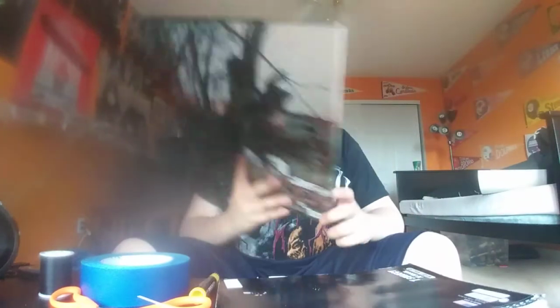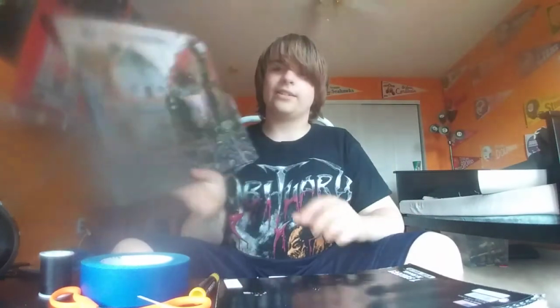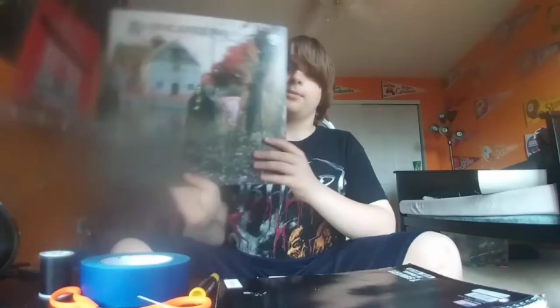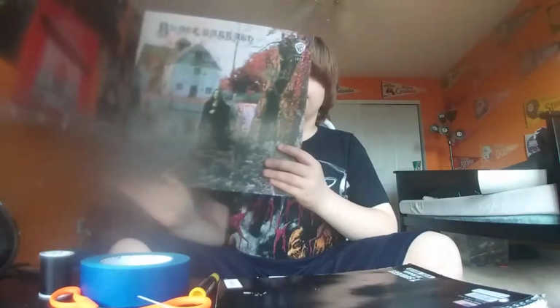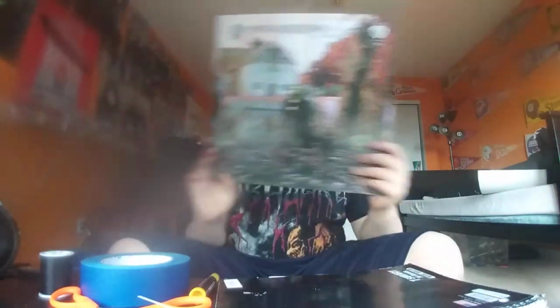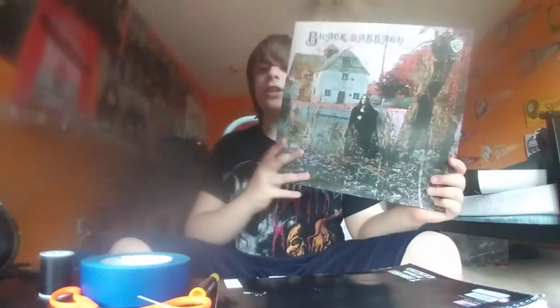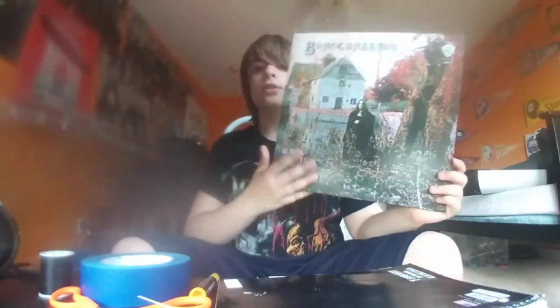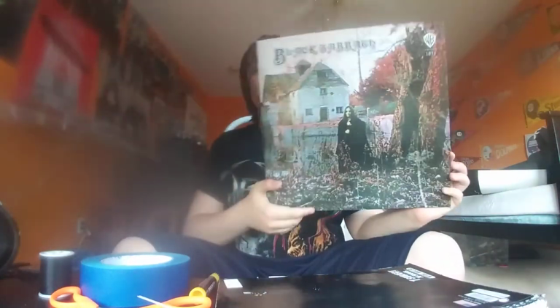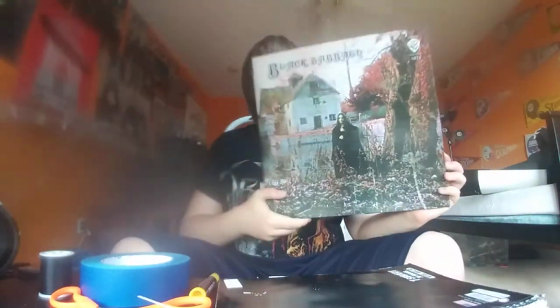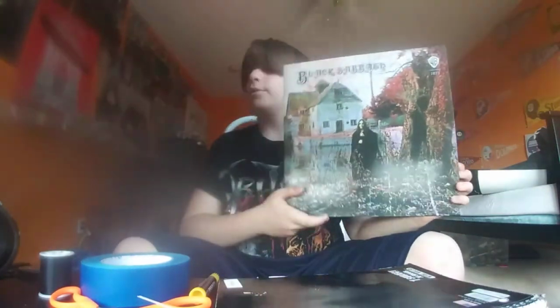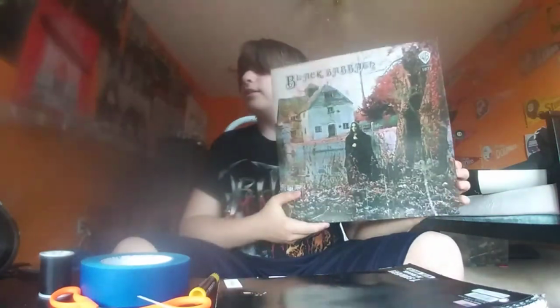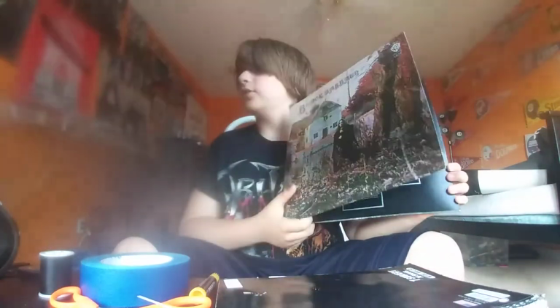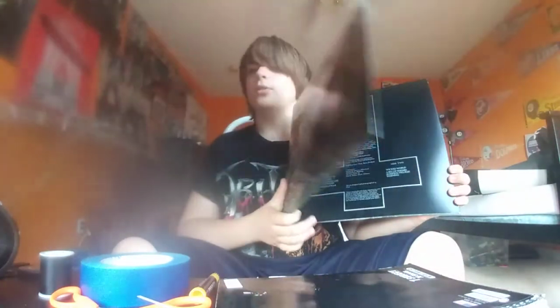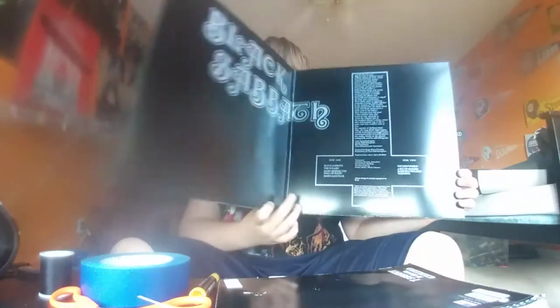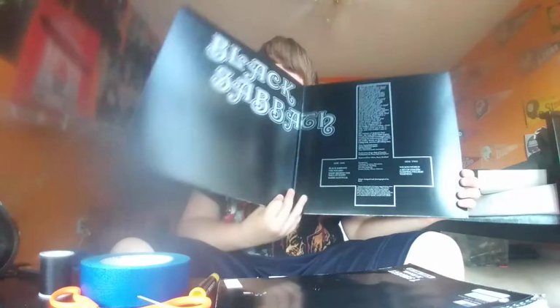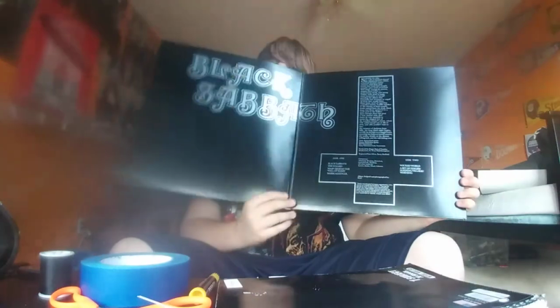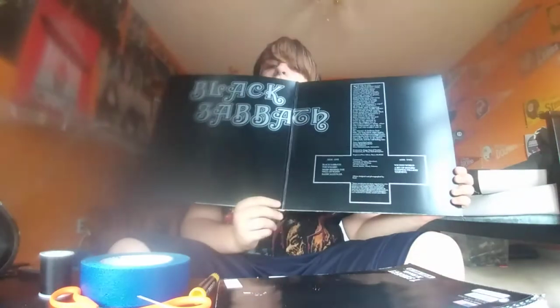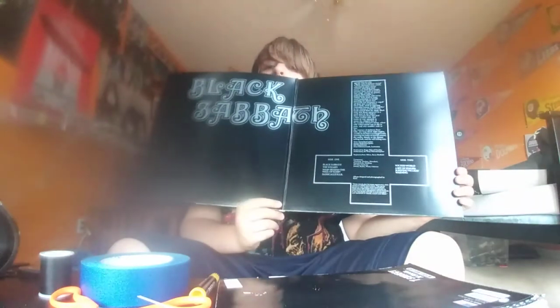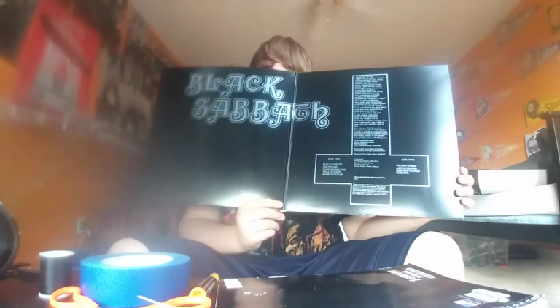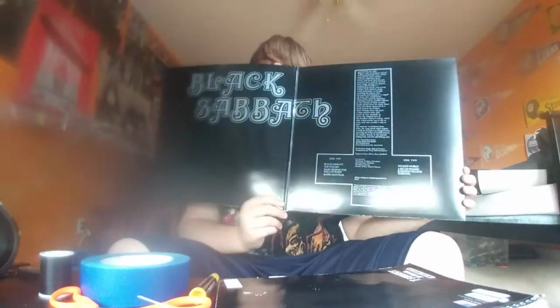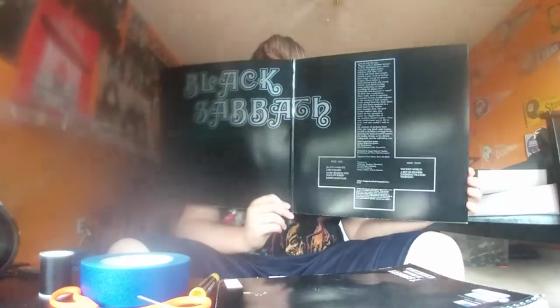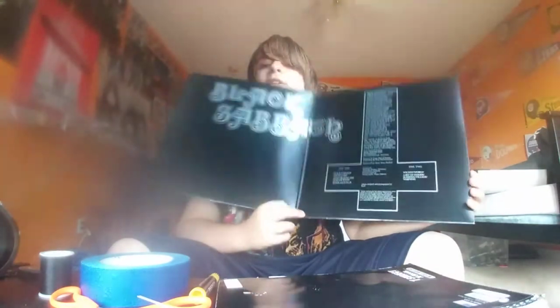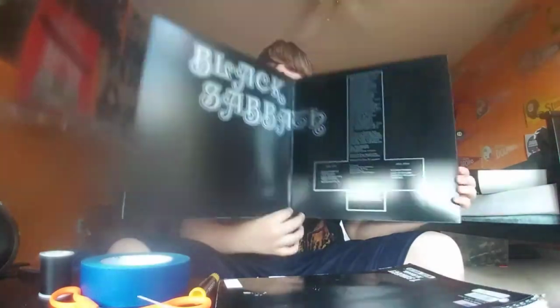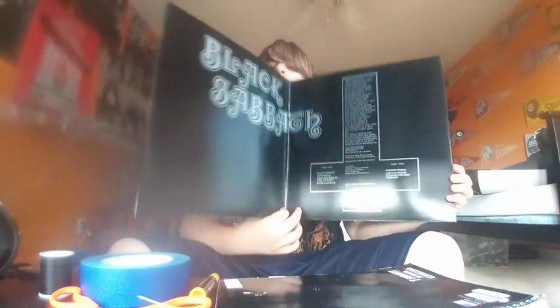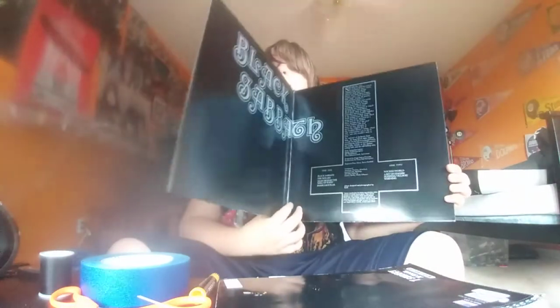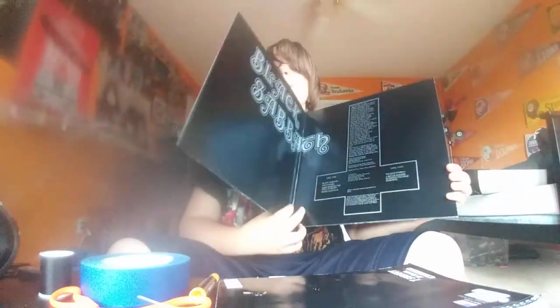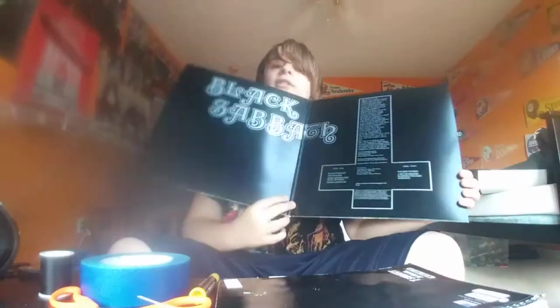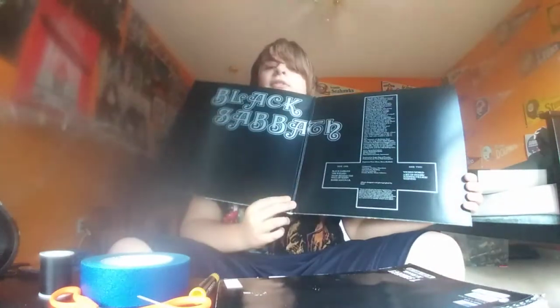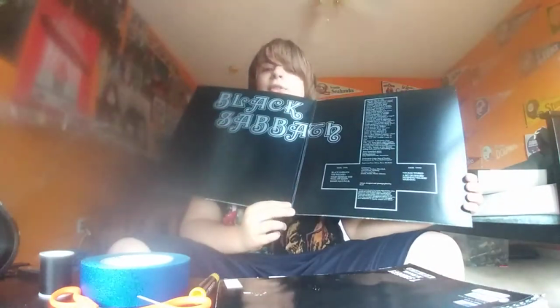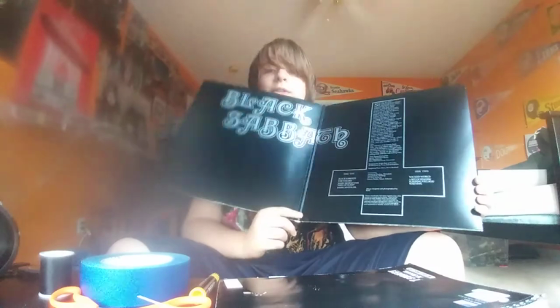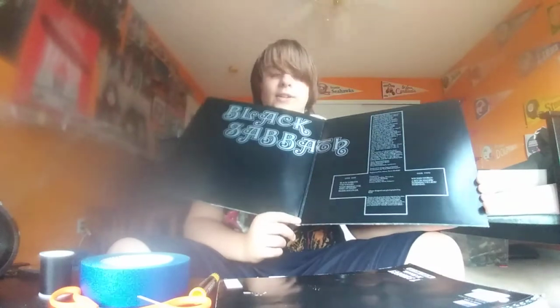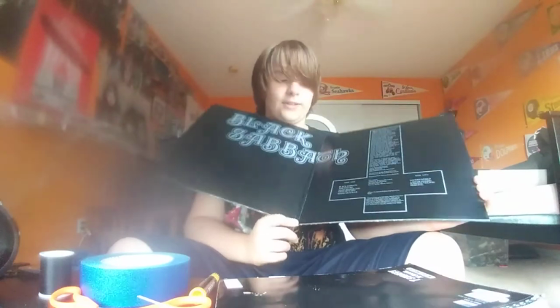Black Sabbath self-titled. I'm playing this — well, not playing it, but it's on my record player currently, so it's not in here. Yeah, it's got a really cool inside, I think.